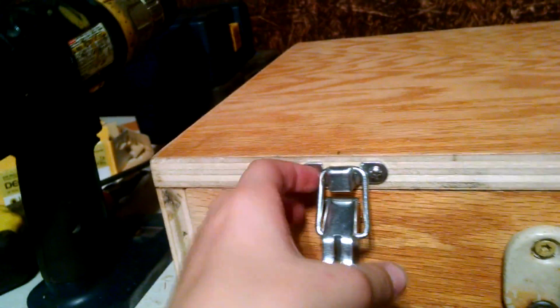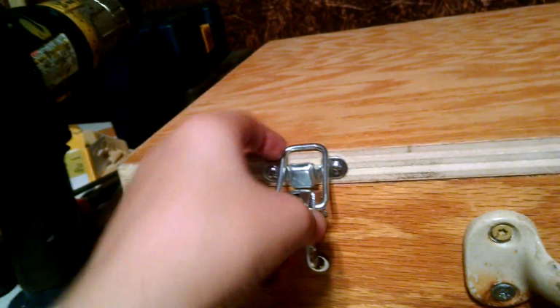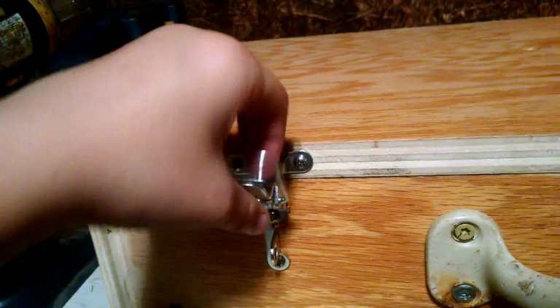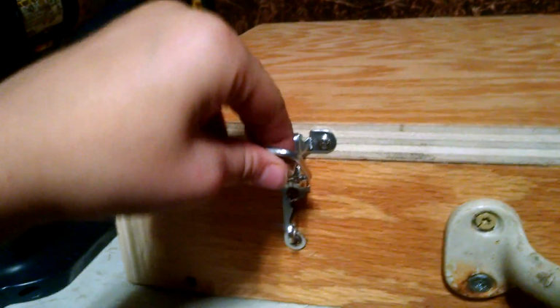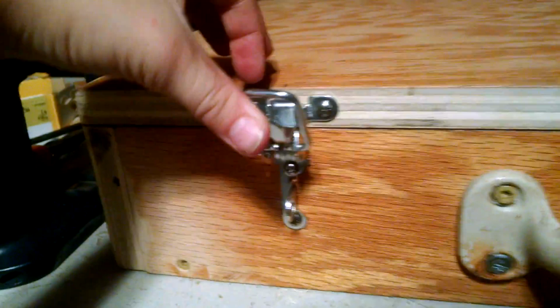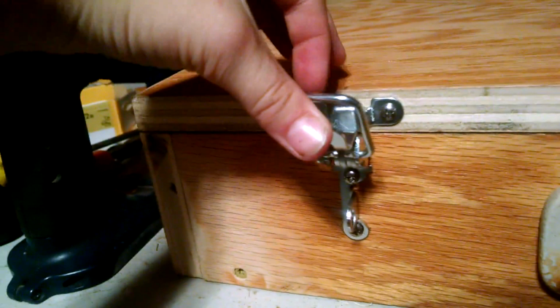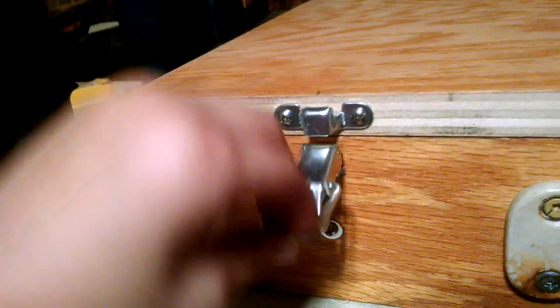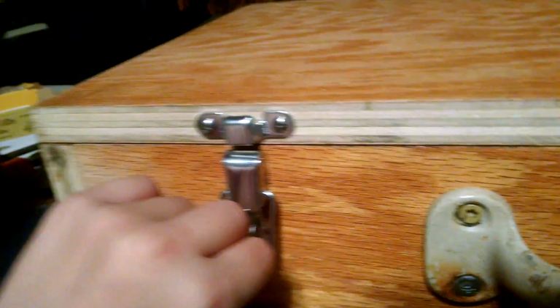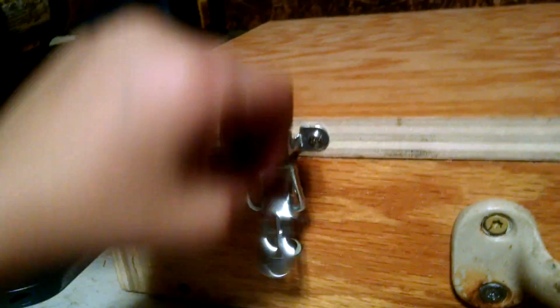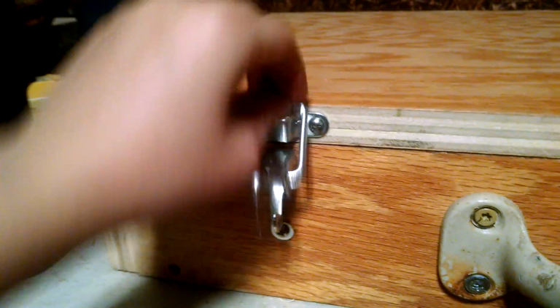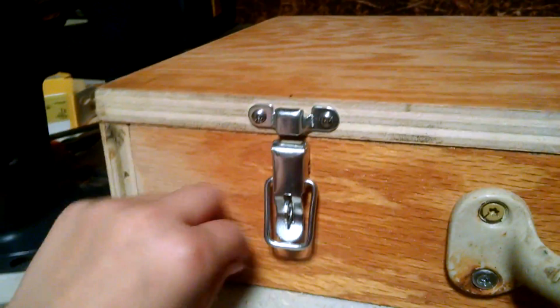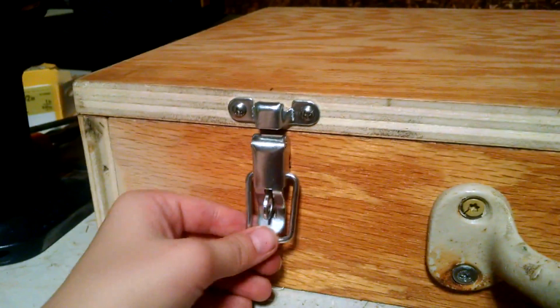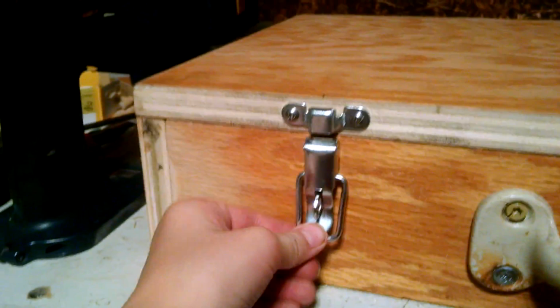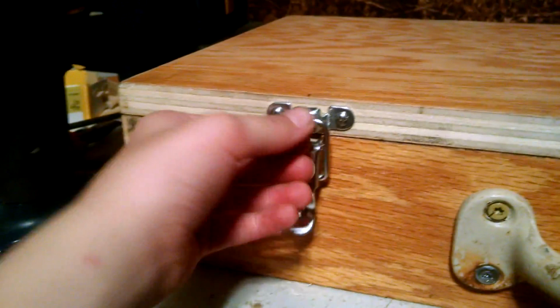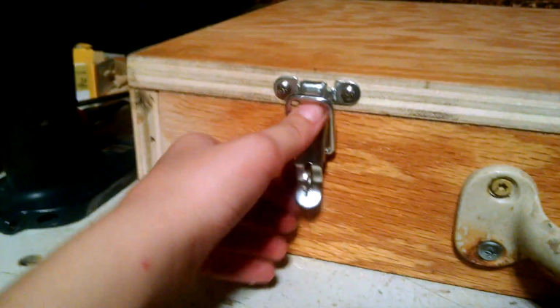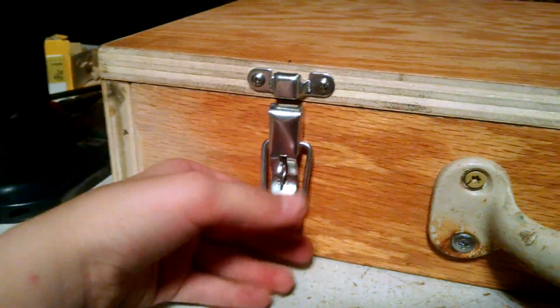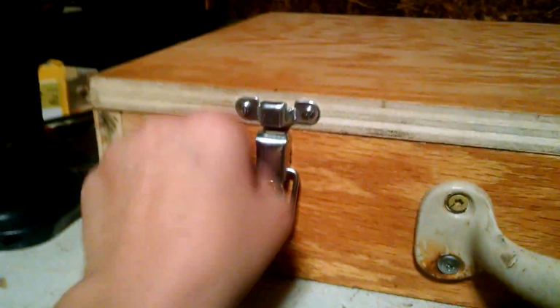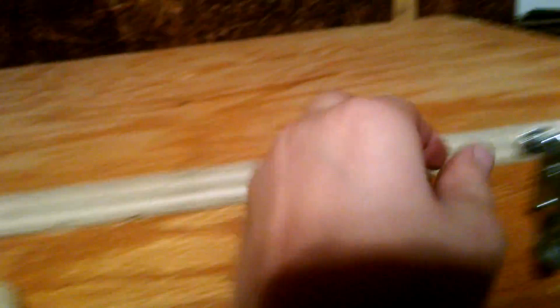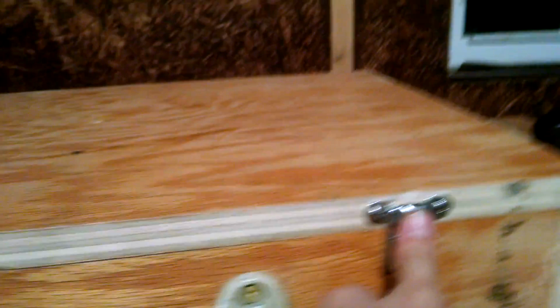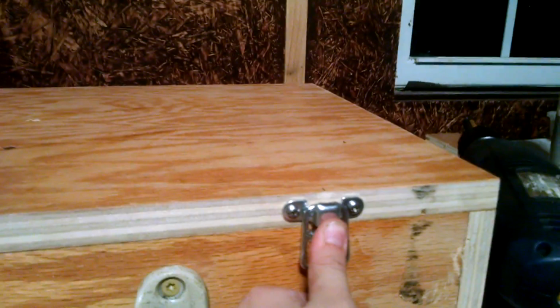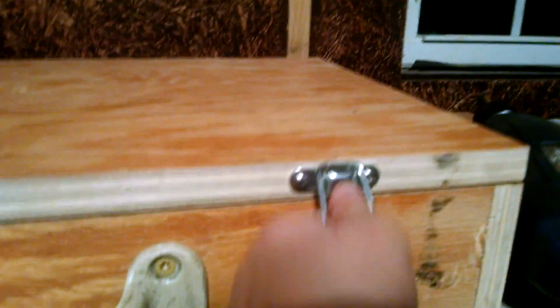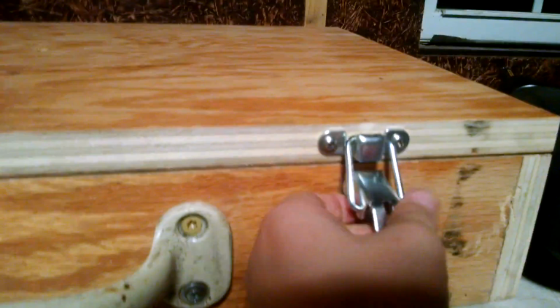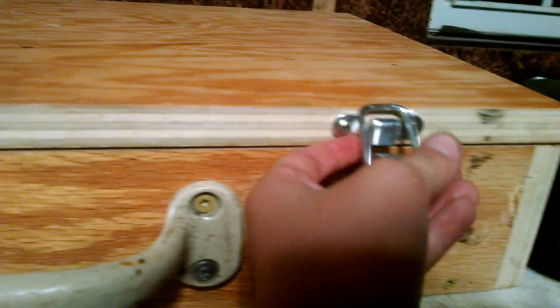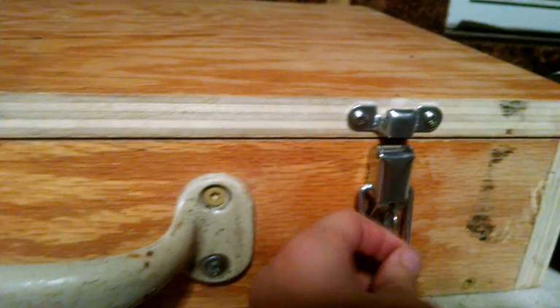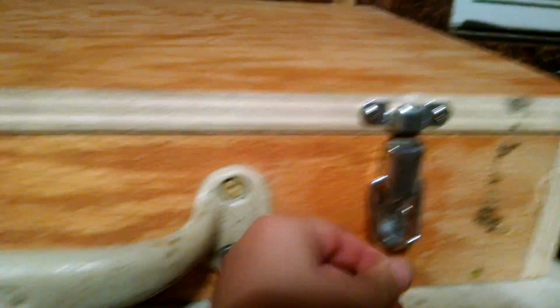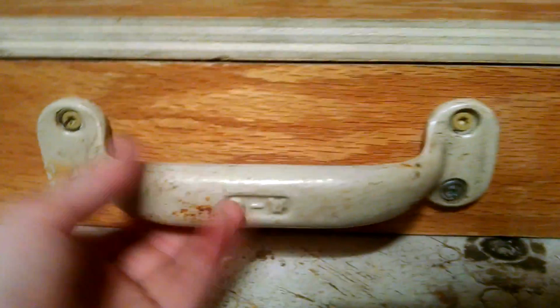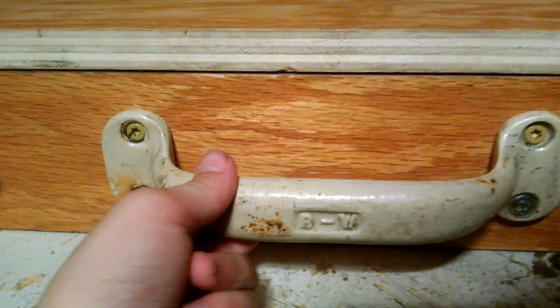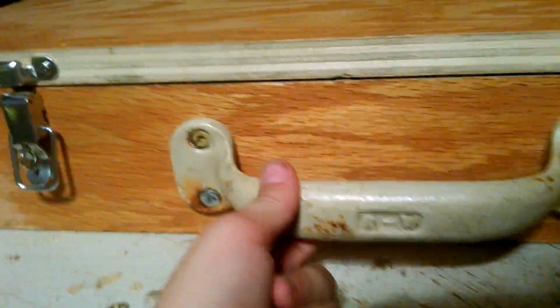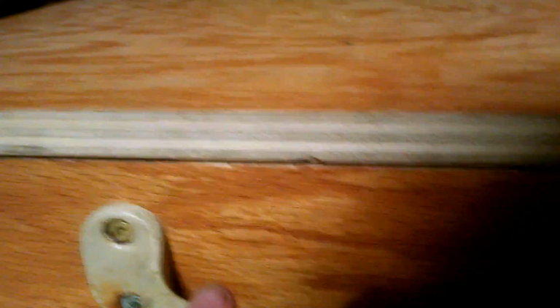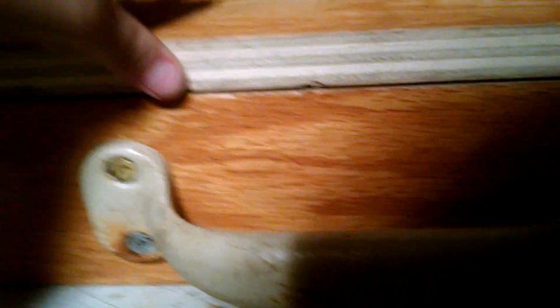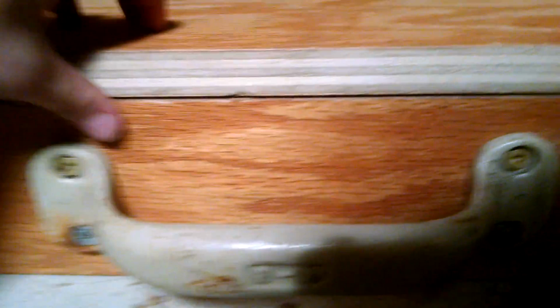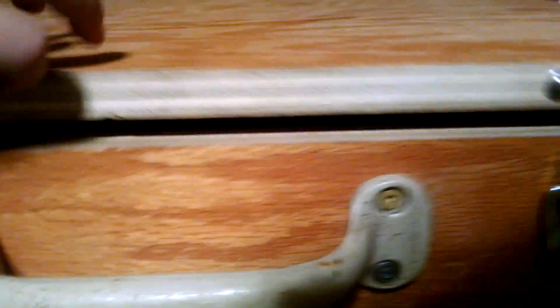And this is the same way on this one. If you want to get up on the inside, do that. And here's a little handle we made that we put on there.